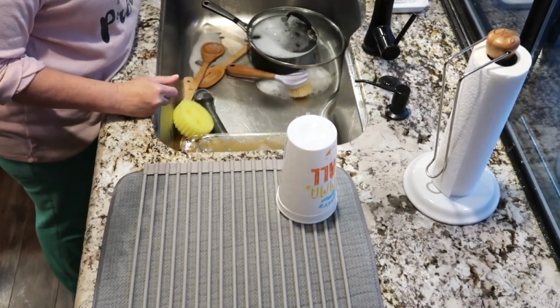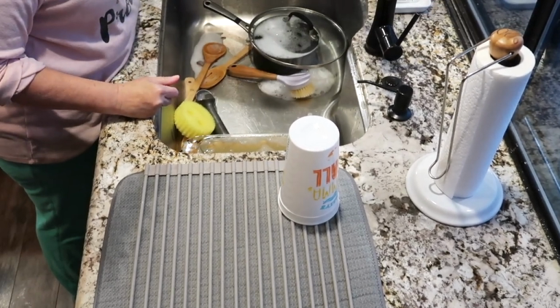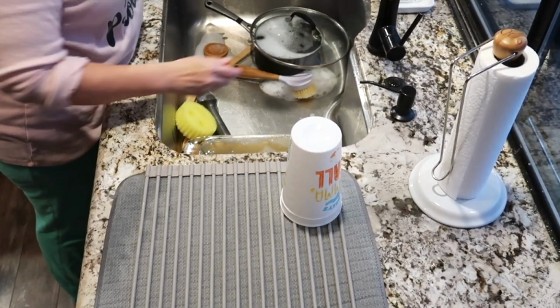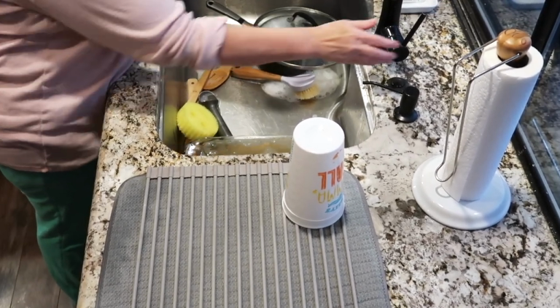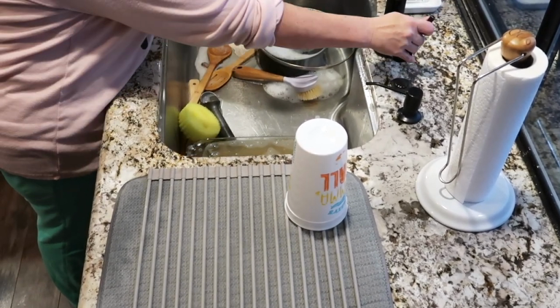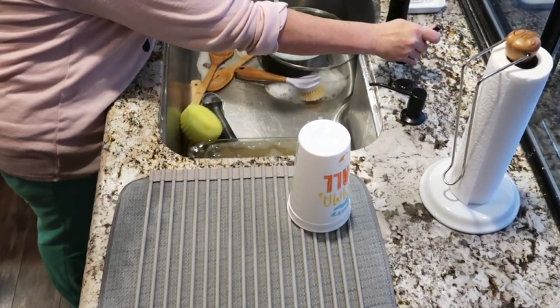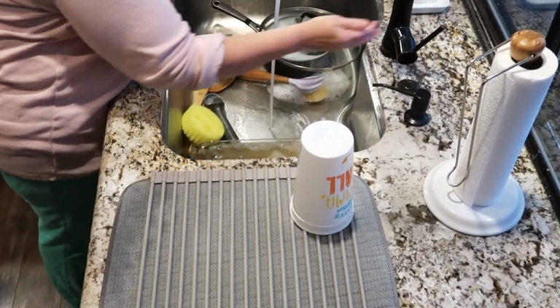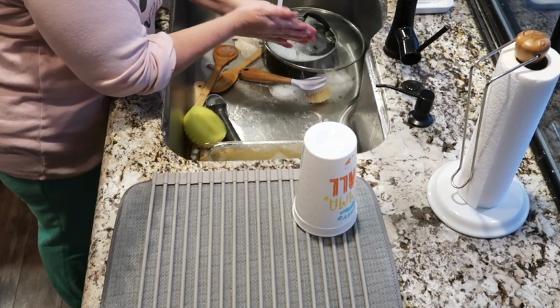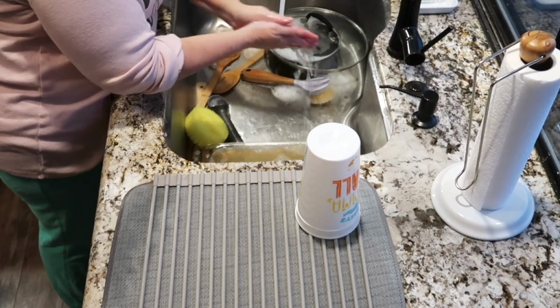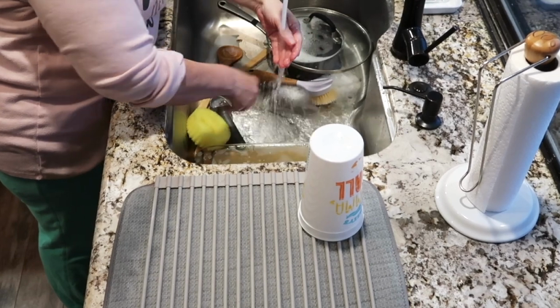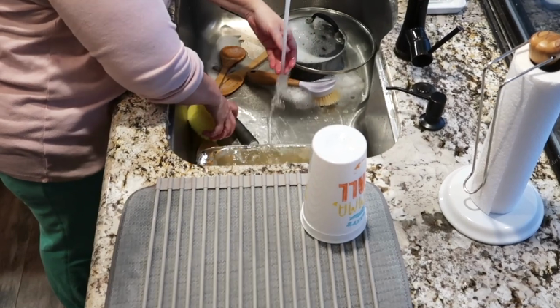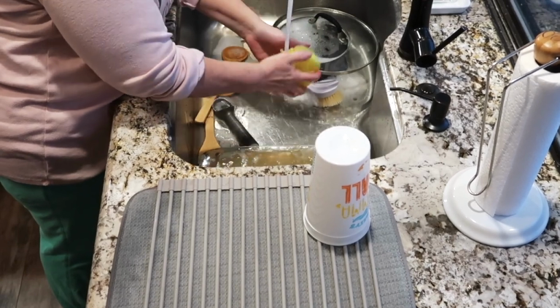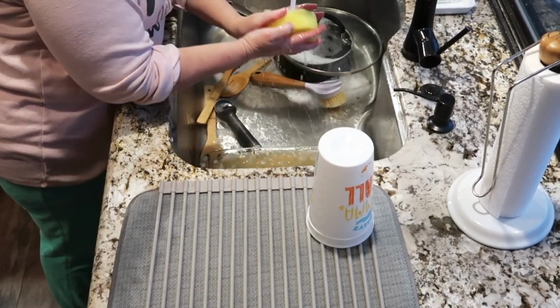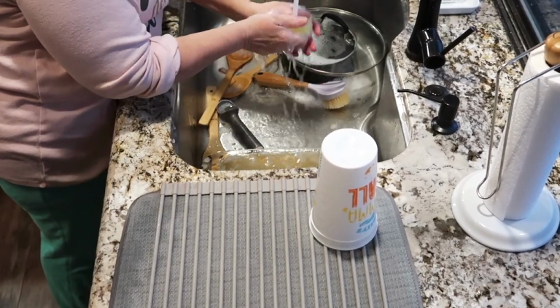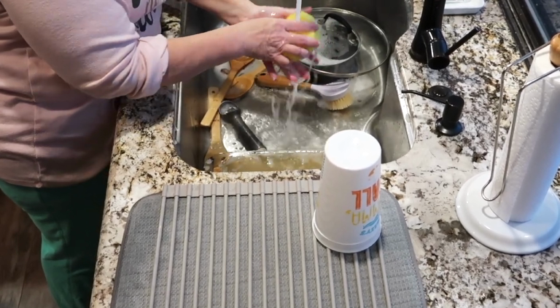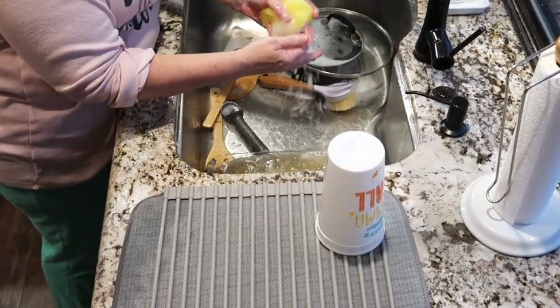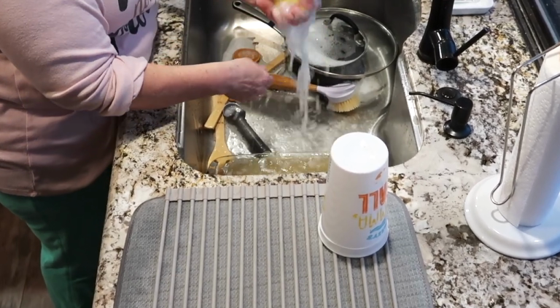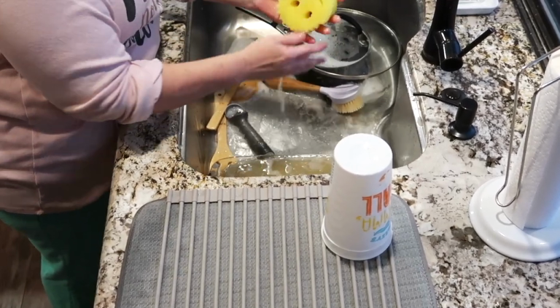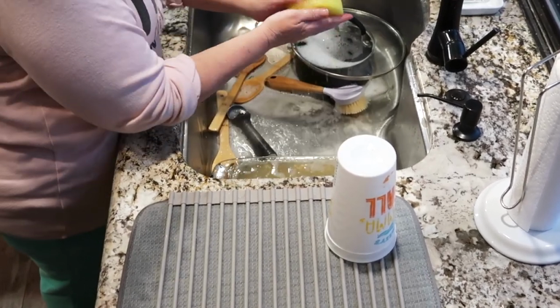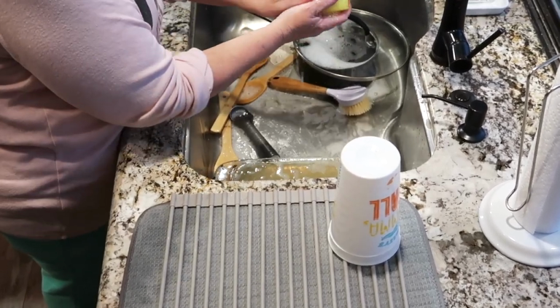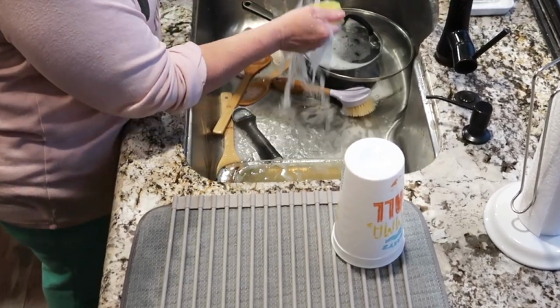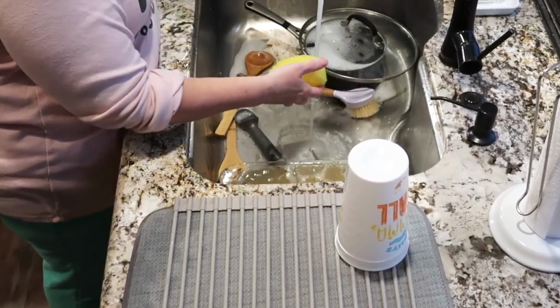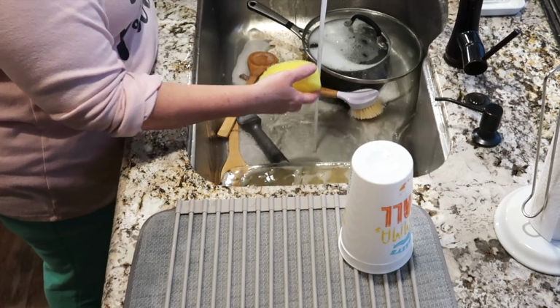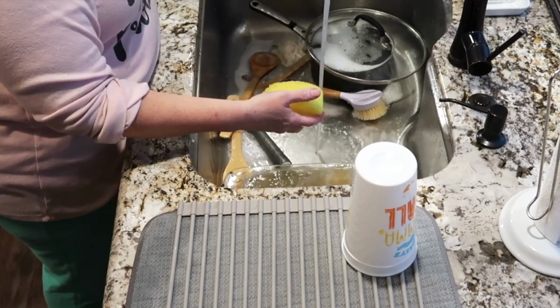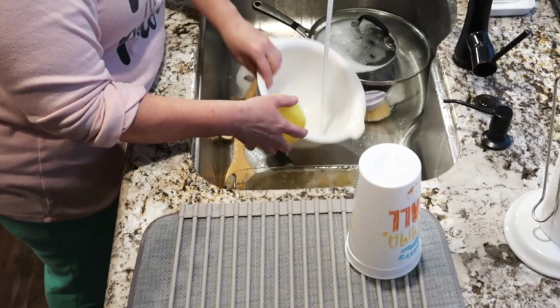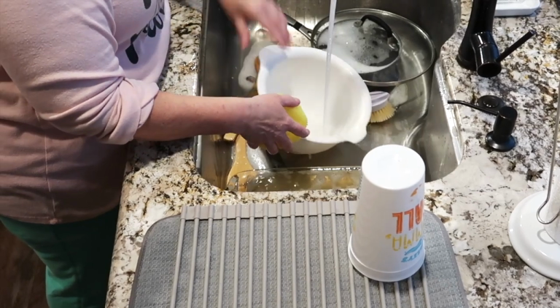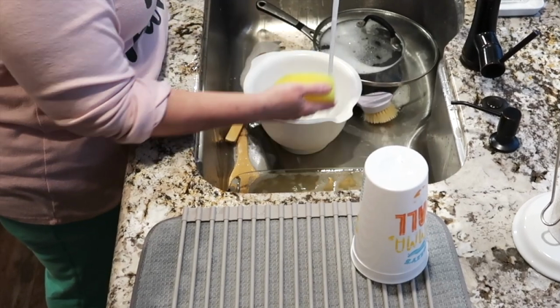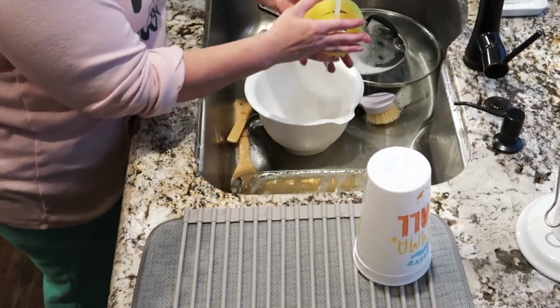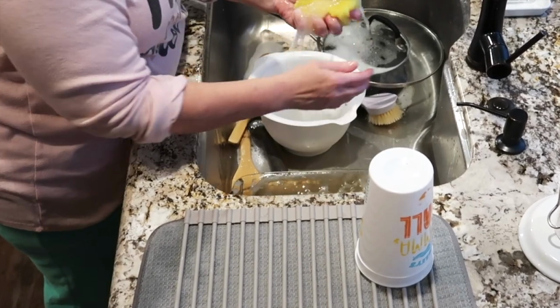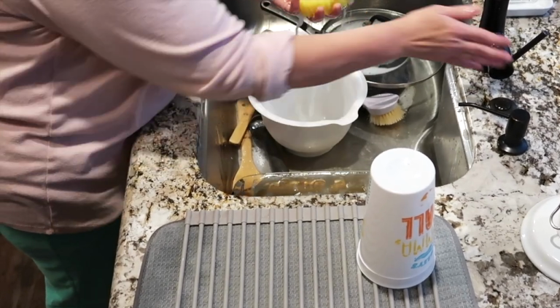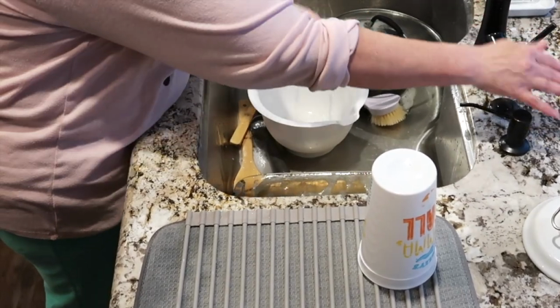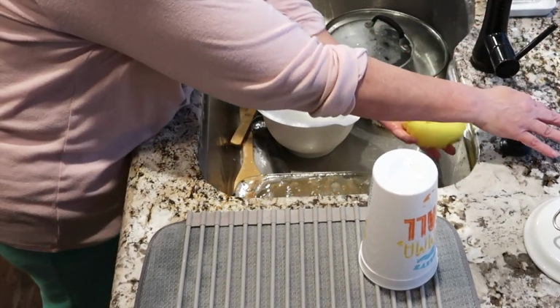Today's video is going to be a relaxing real-time dishwashing video with no time lapse. I've been trying to make different types of videos lately to see what you all like best, so let me know in the comments what you think of this one.